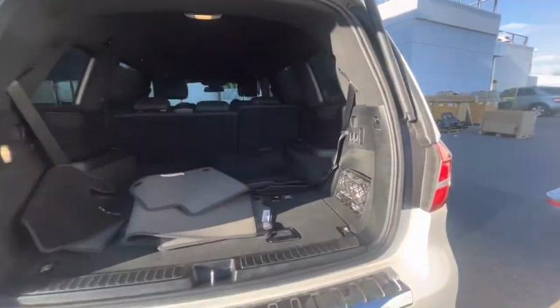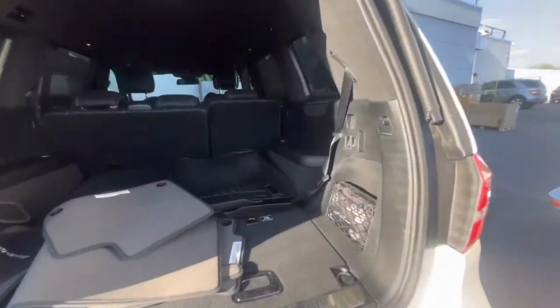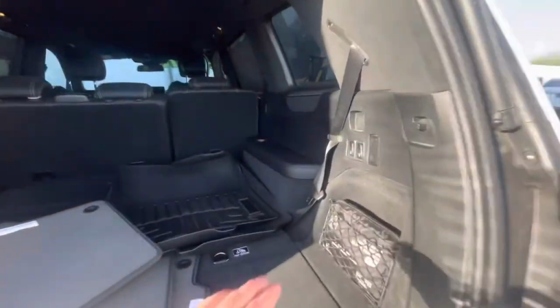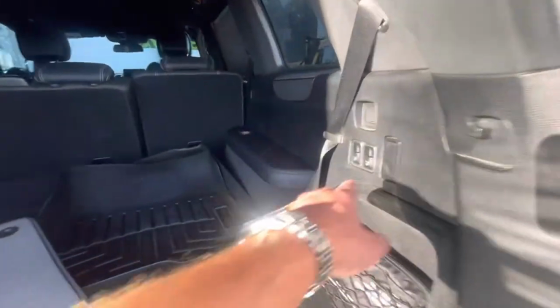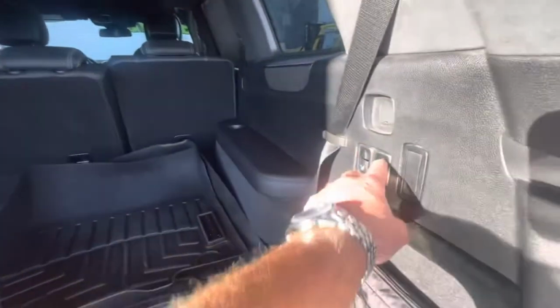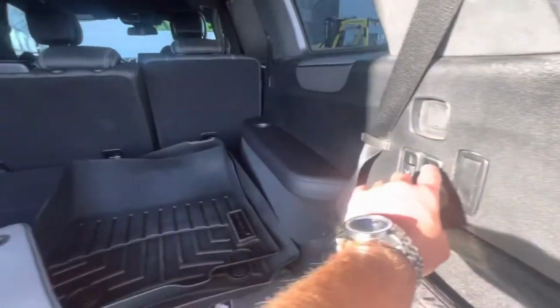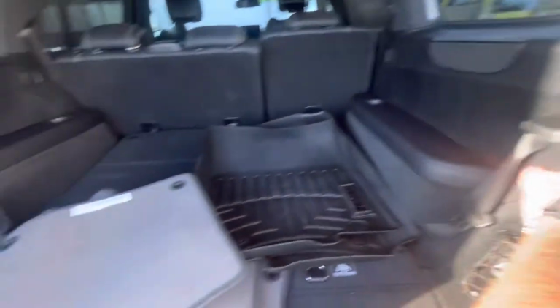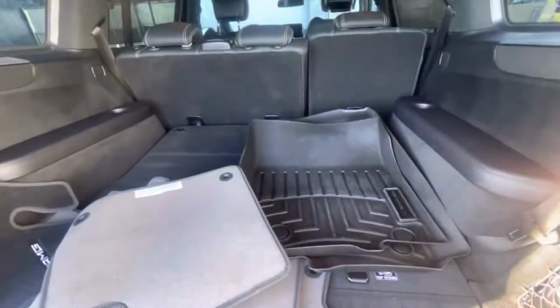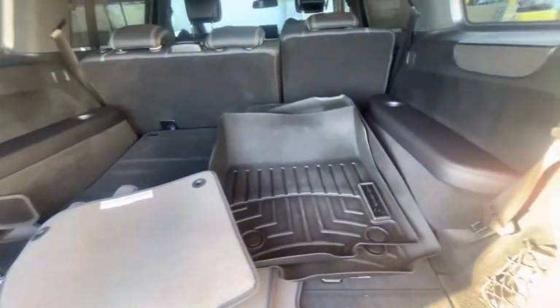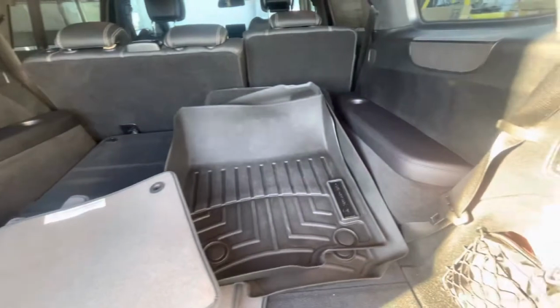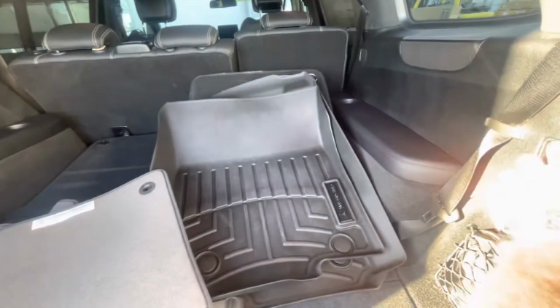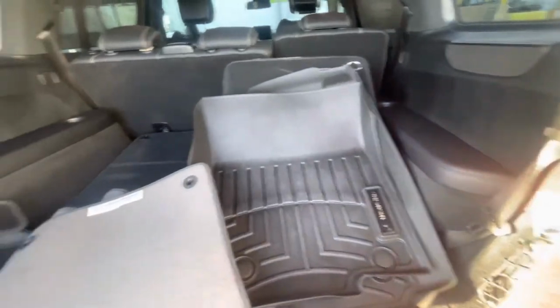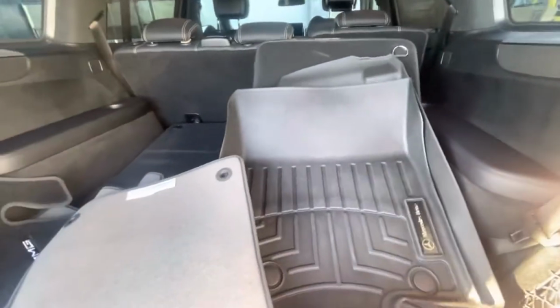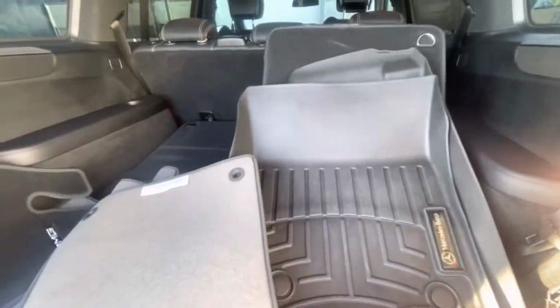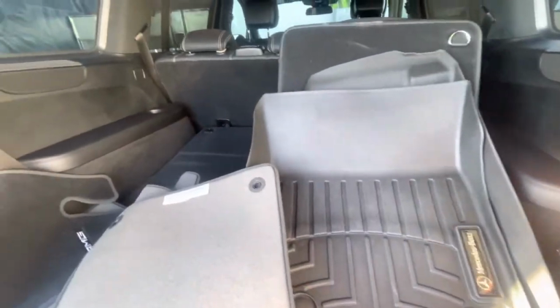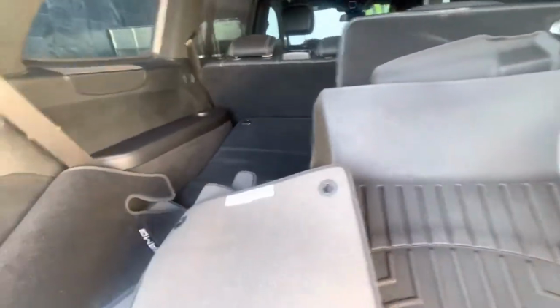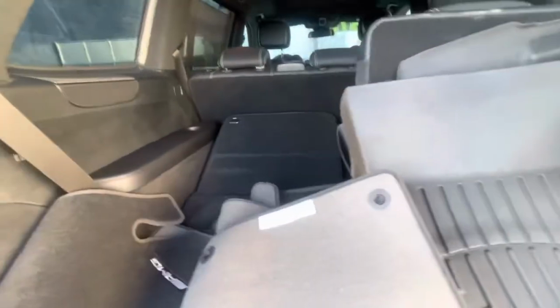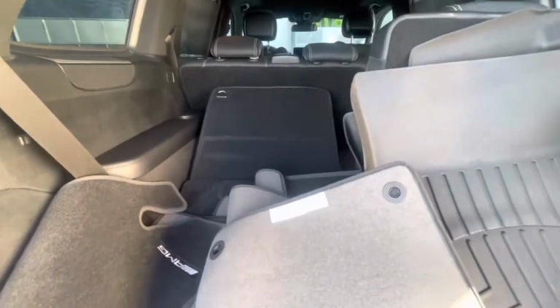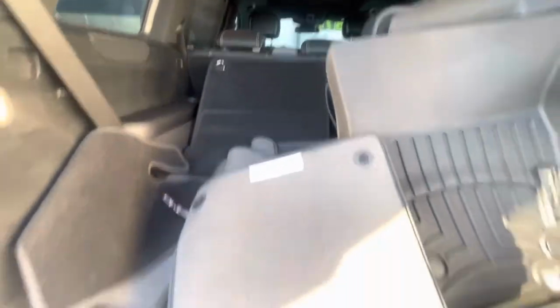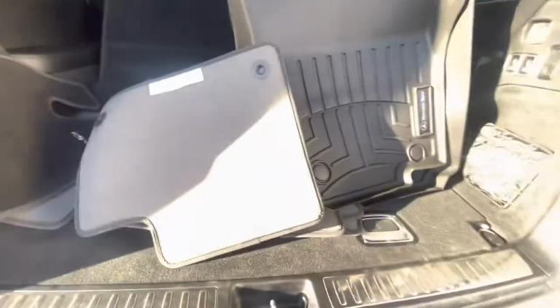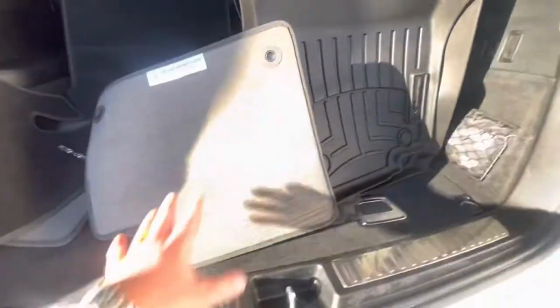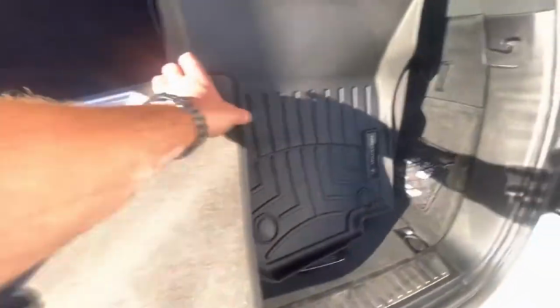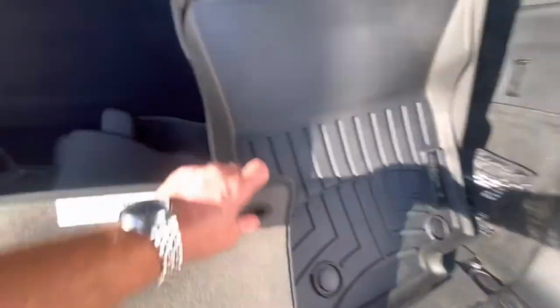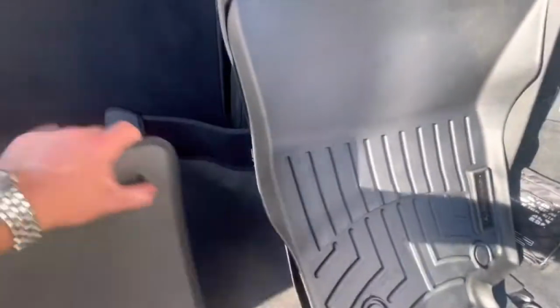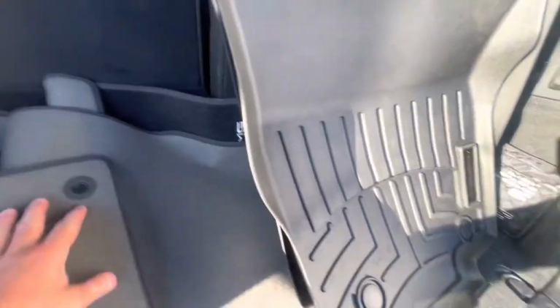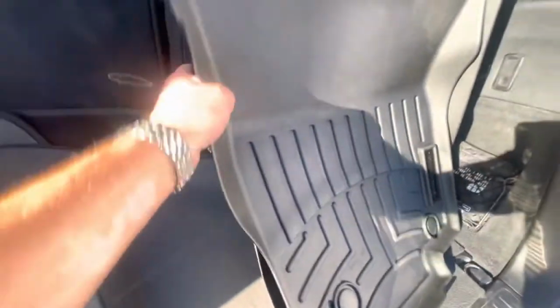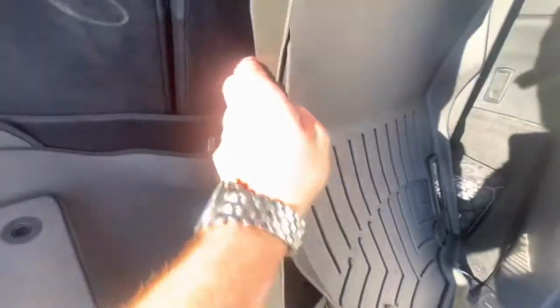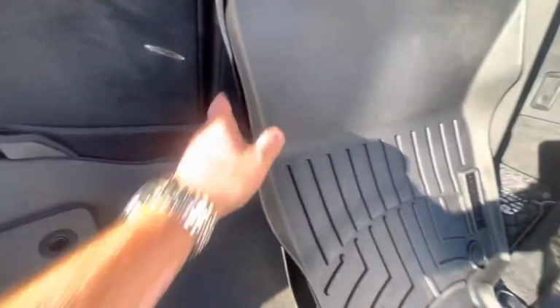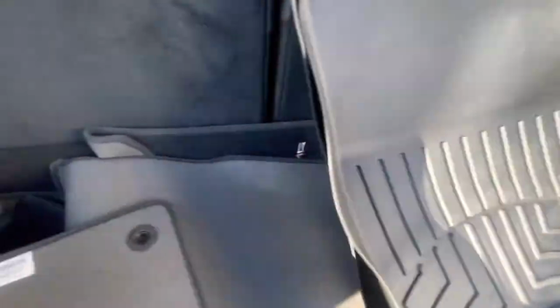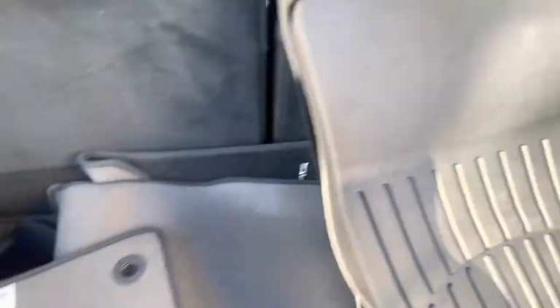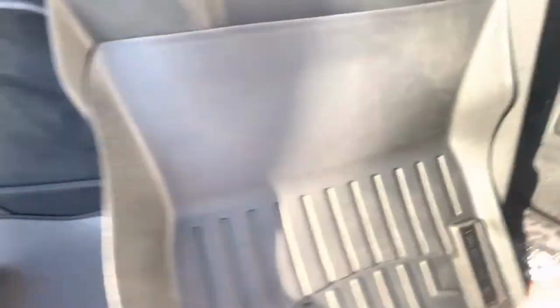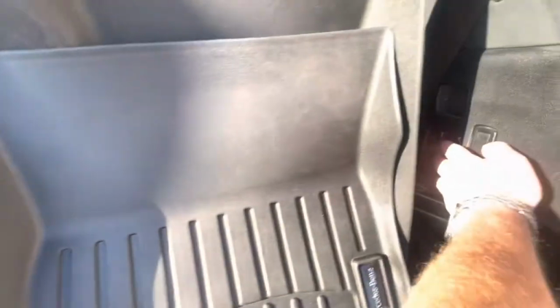Seats fold down nice and easy with the push of the button right here. We've got regular floor mats in, and I see we have some all-weather floor mats in here as well.